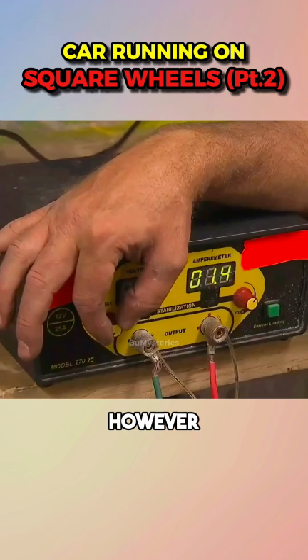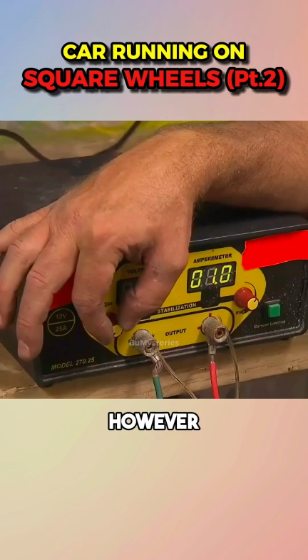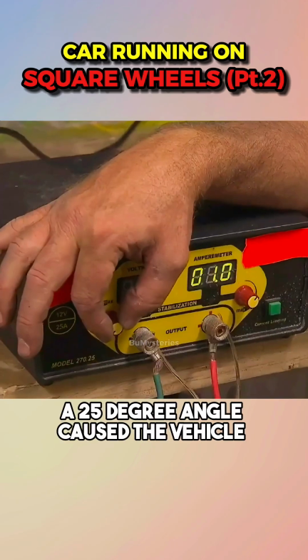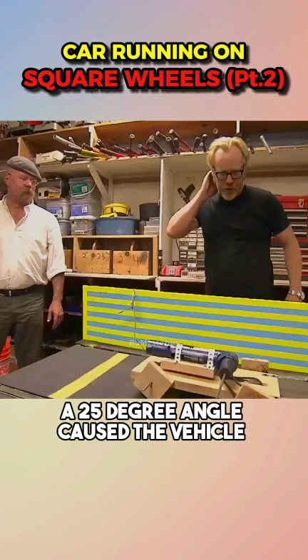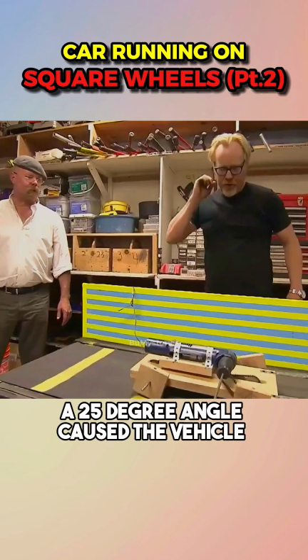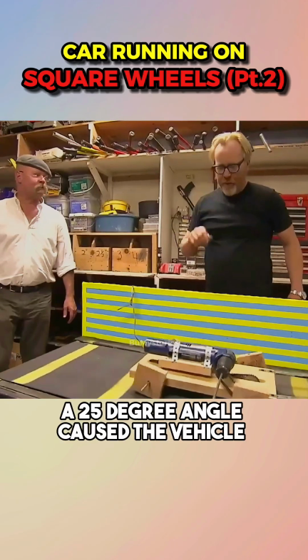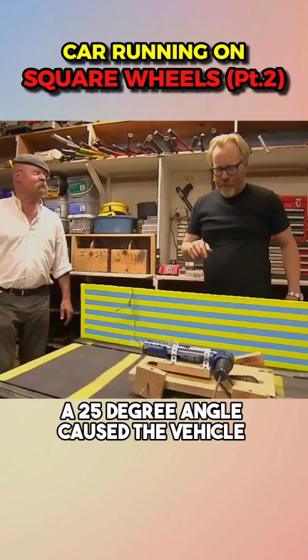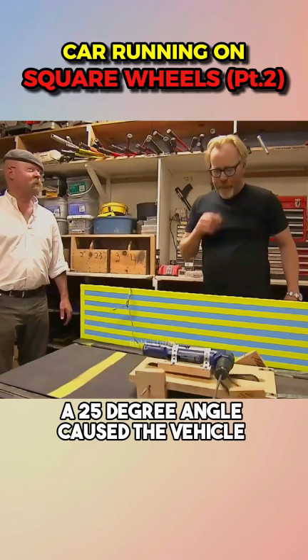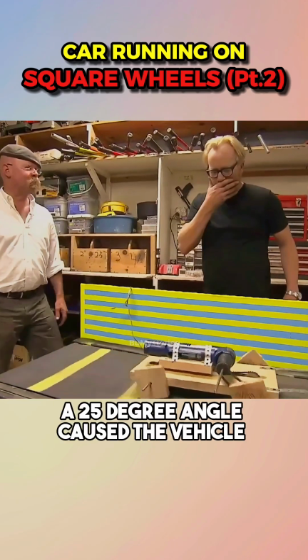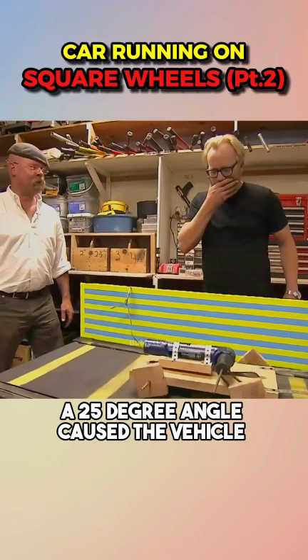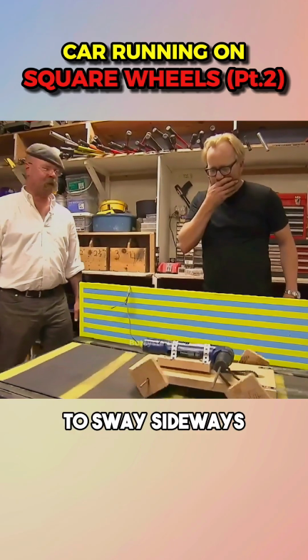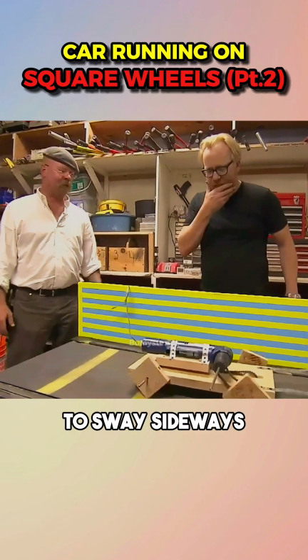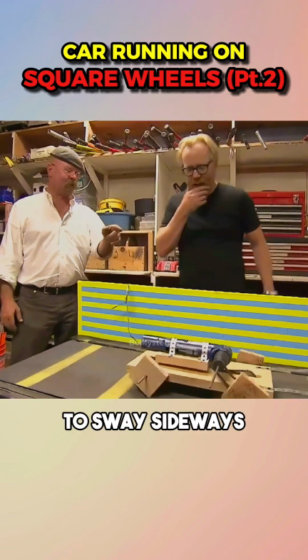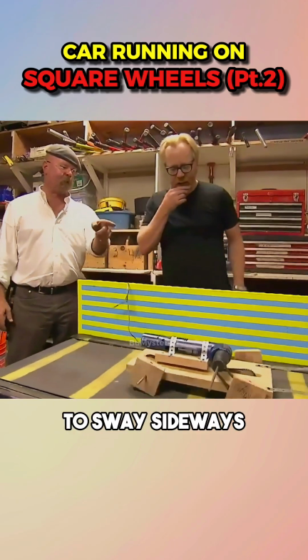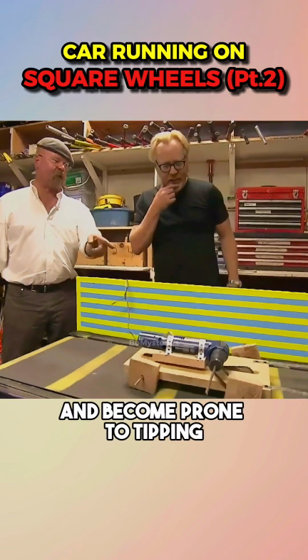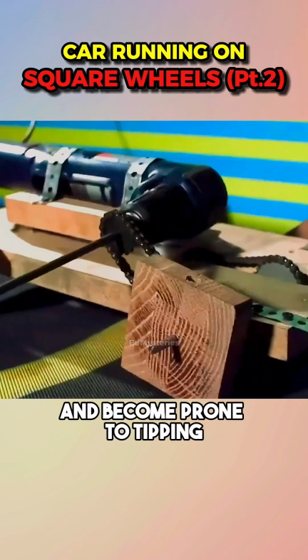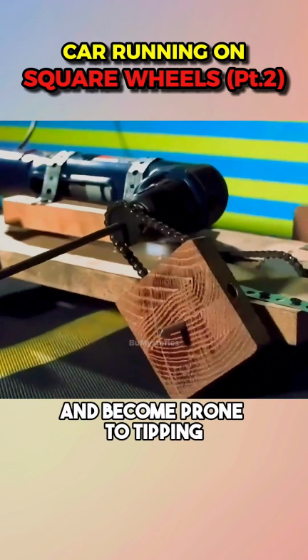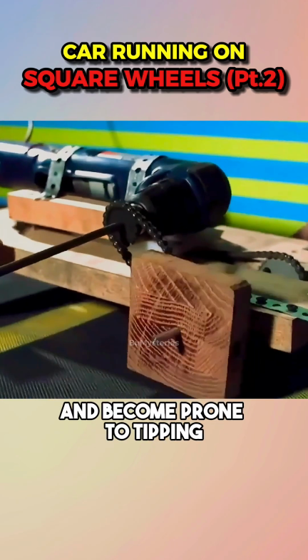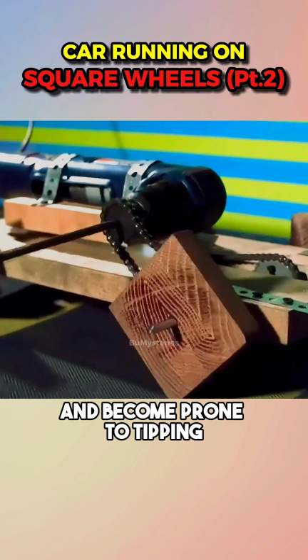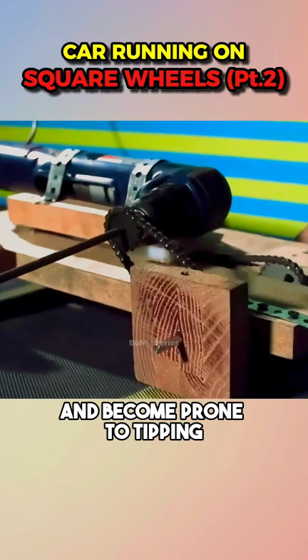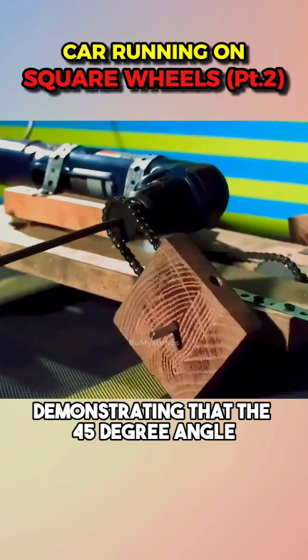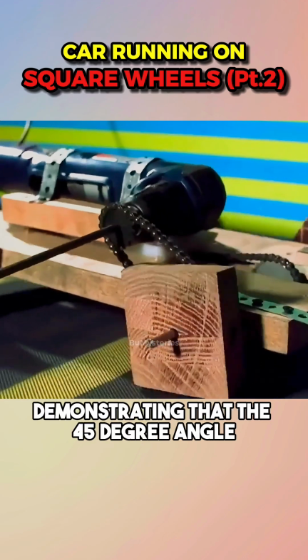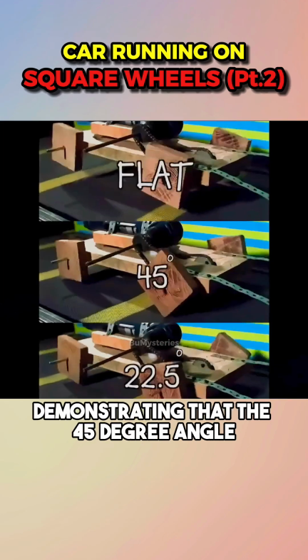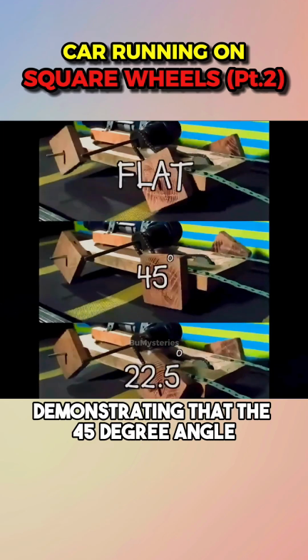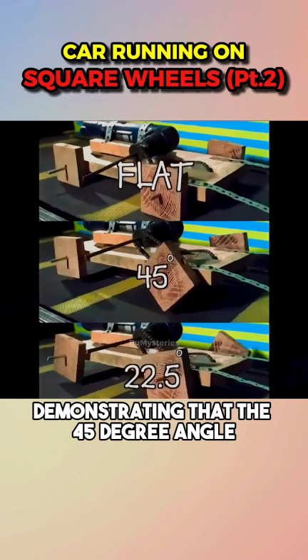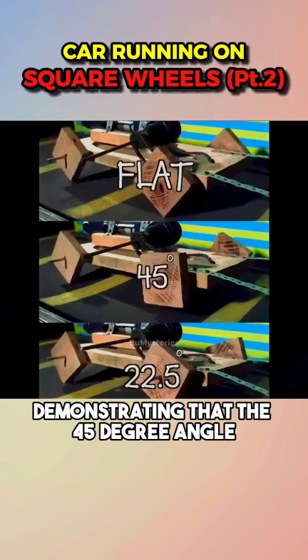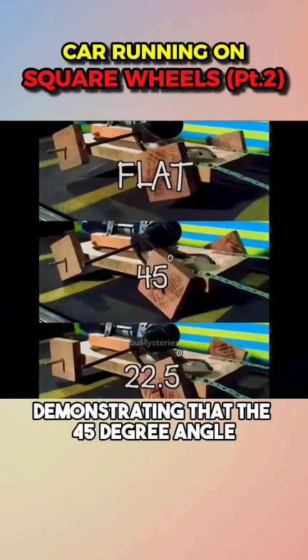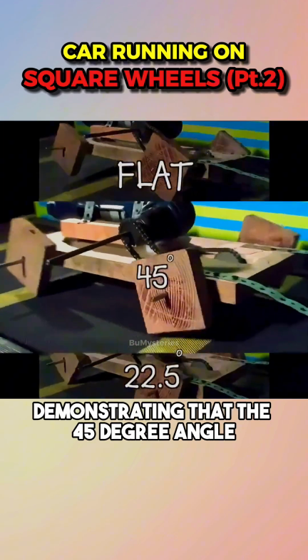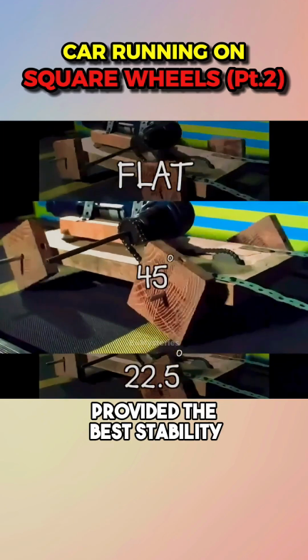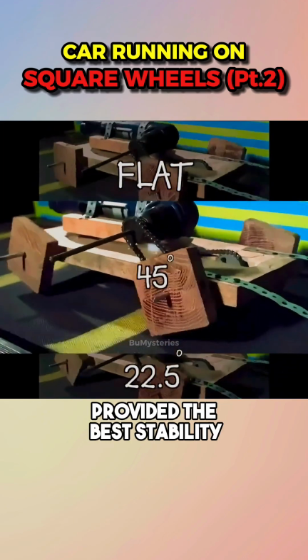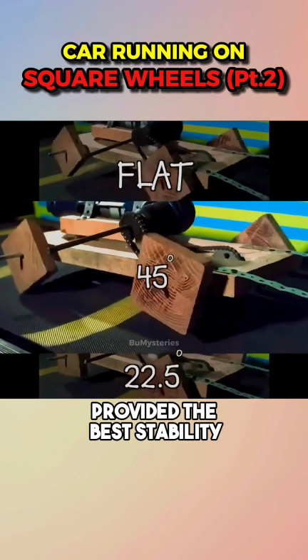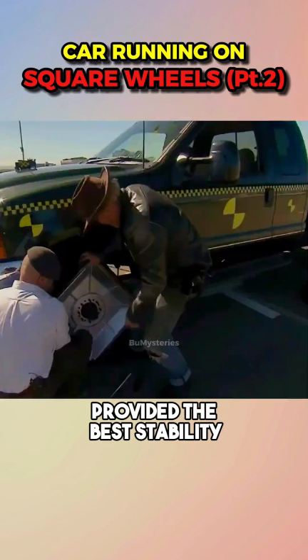However, a 25-degree angle caused the vehicle to sway sideways and become prone to tipping, demonstrating that the 45-degree angle provided the best stability.